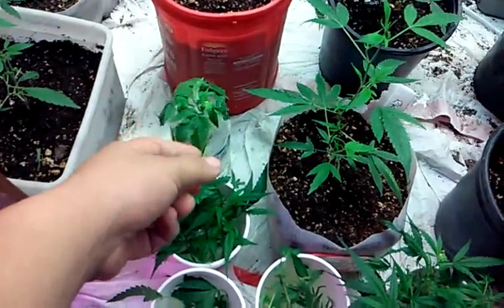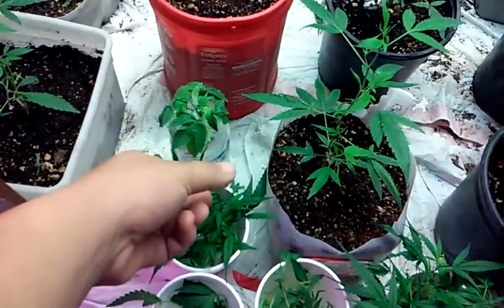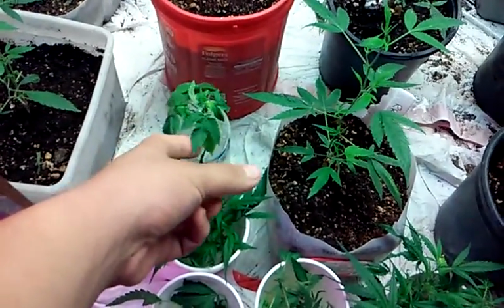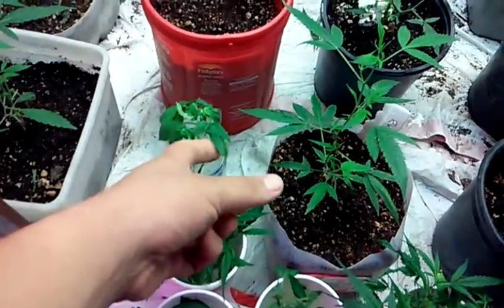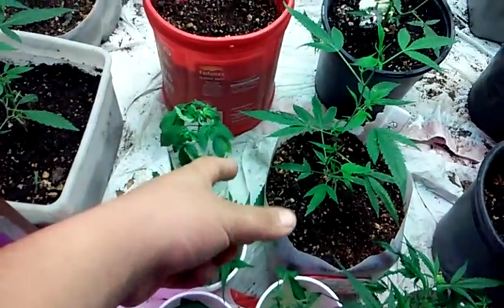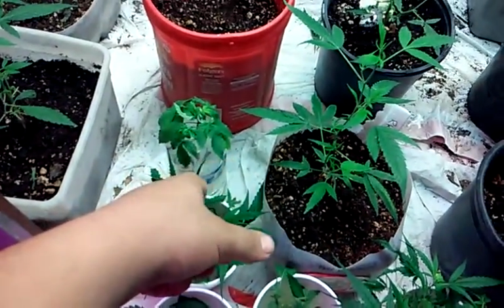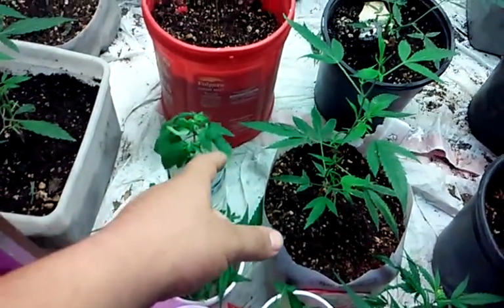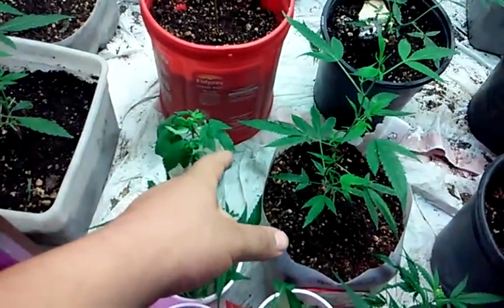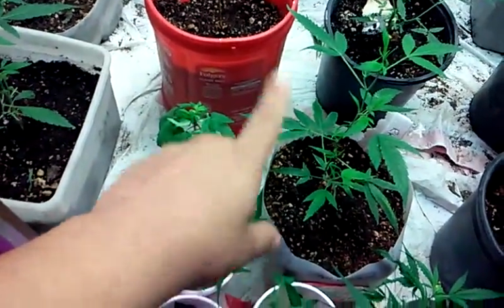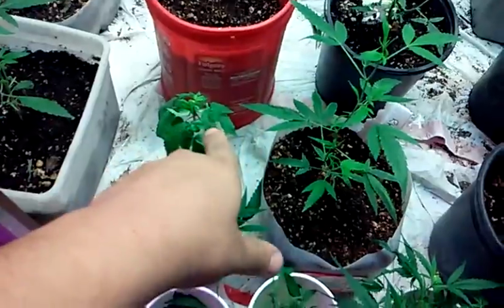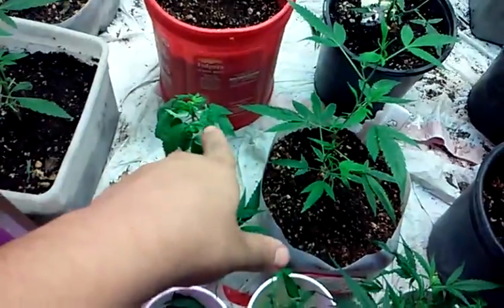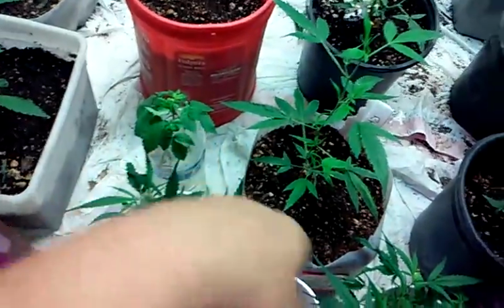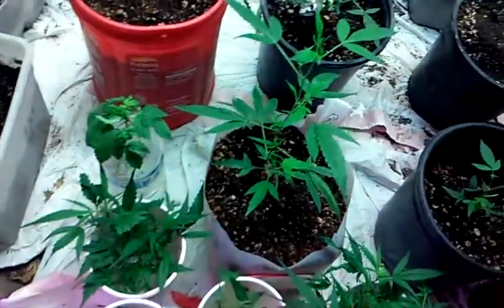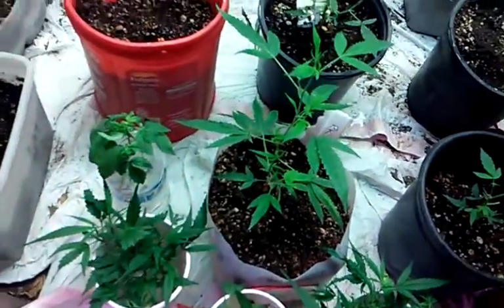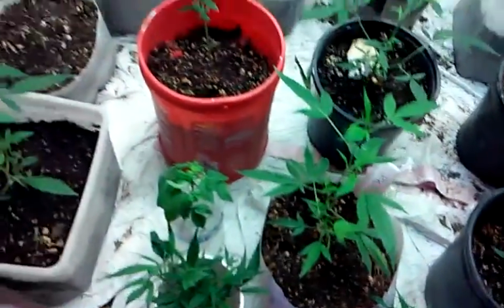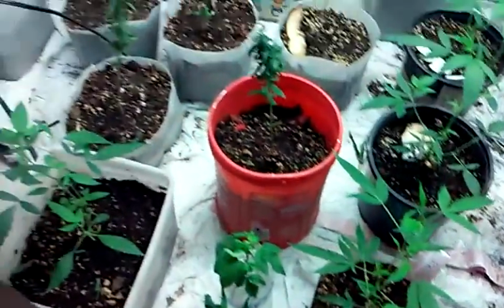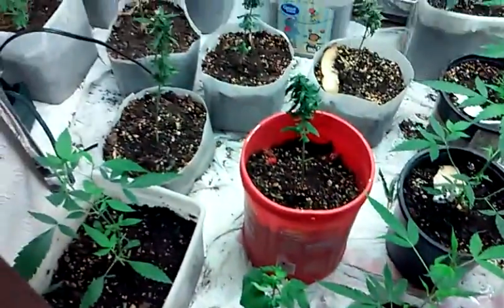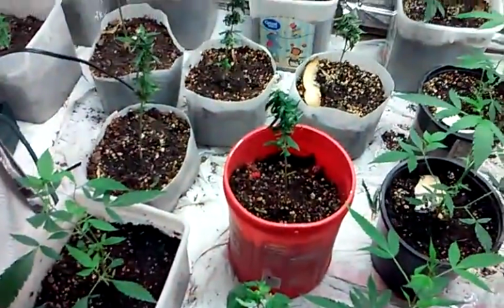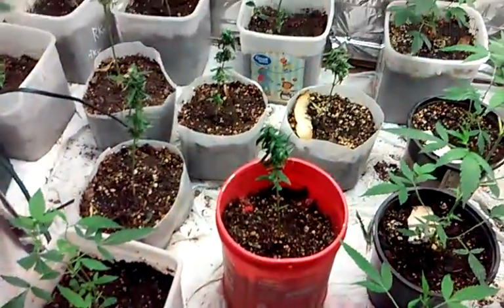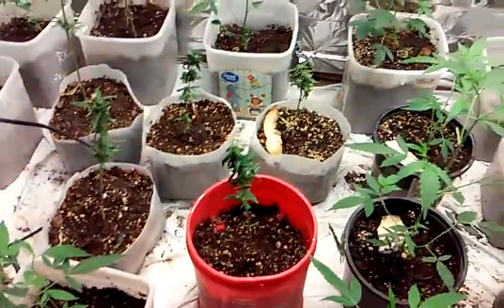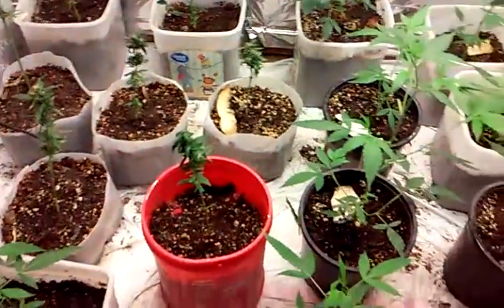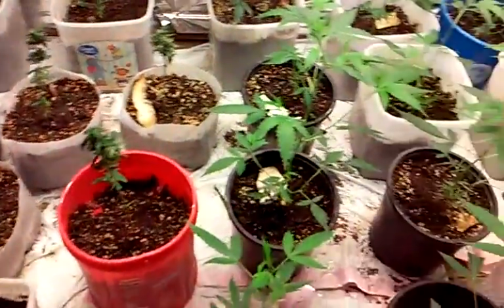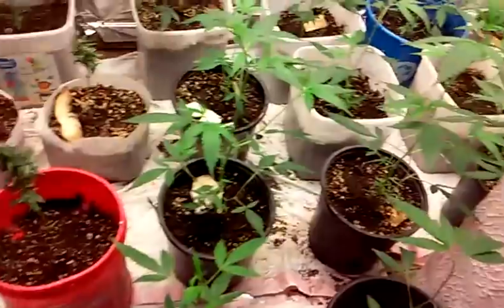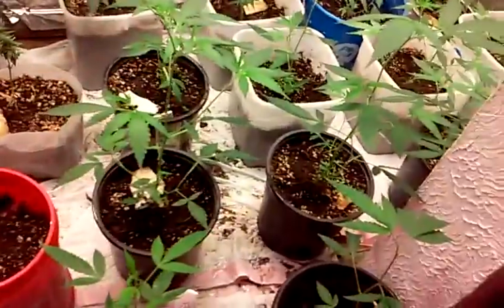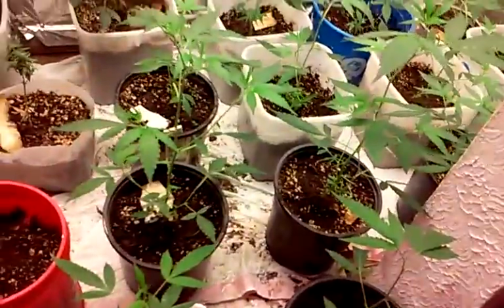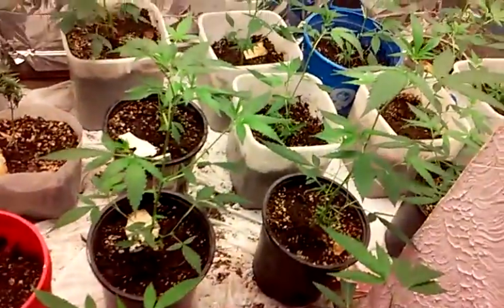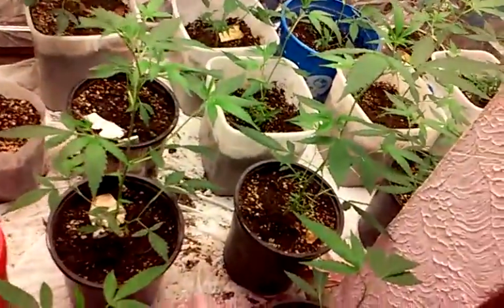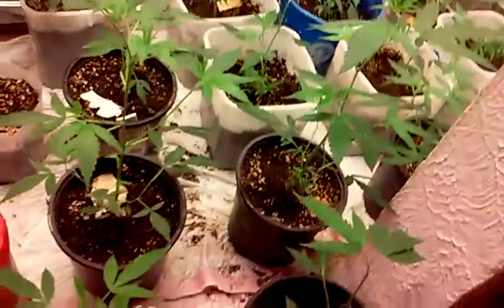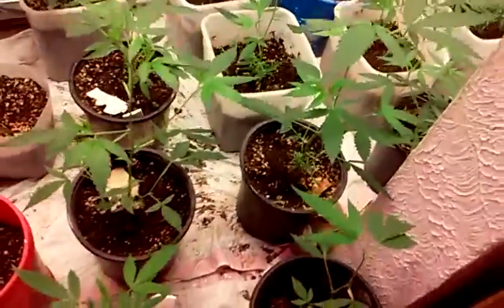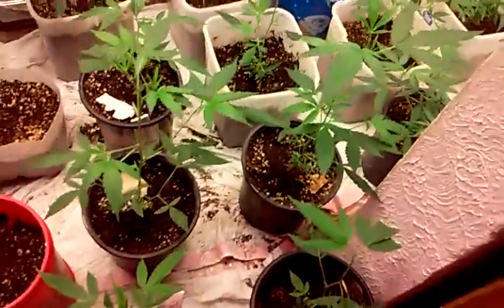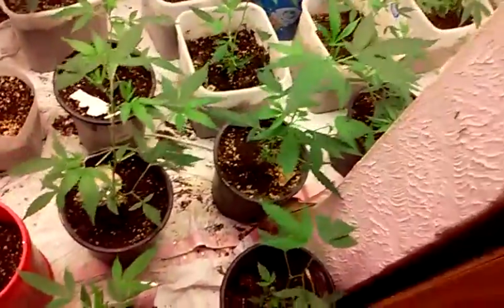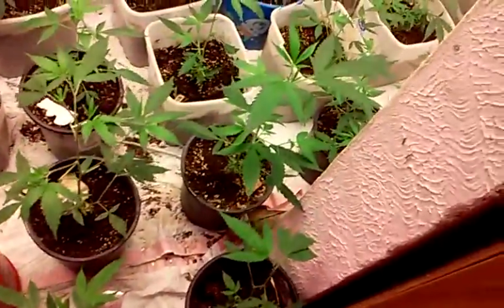Then here's another bottle with a mystery clone — one of the bomb mystery clones that we had that we lost. There are like three in there. And then these are how the clones are doing now. I thinned out a couple of these plants probably about two days ago.